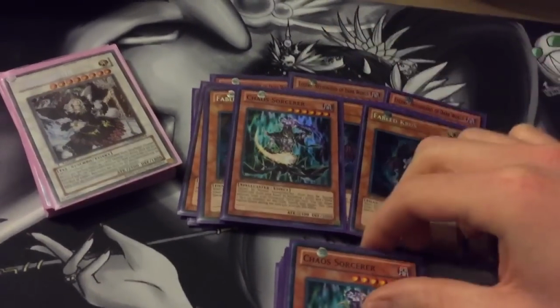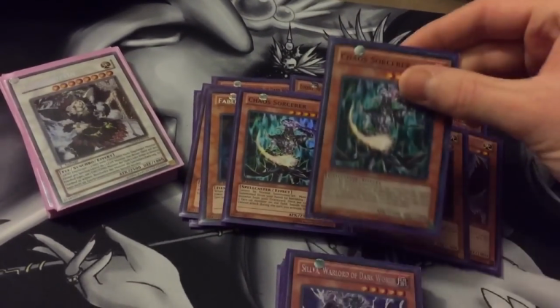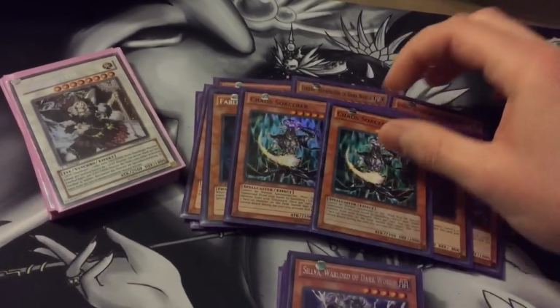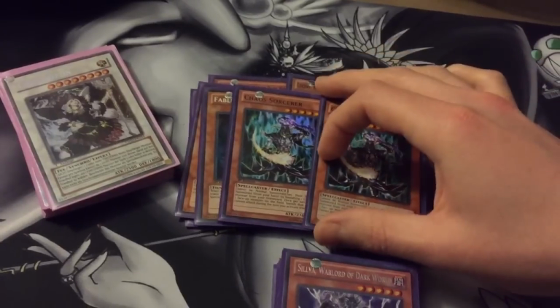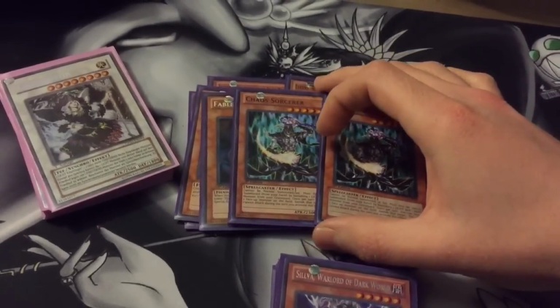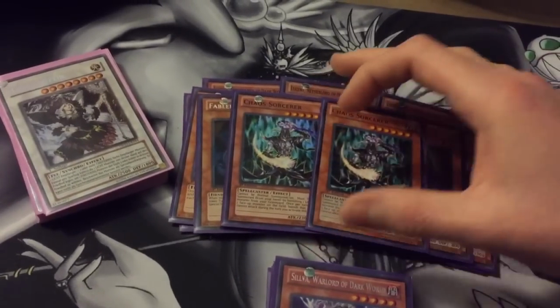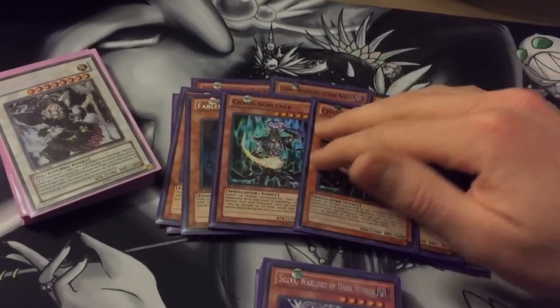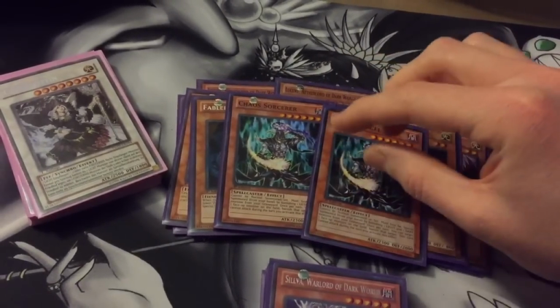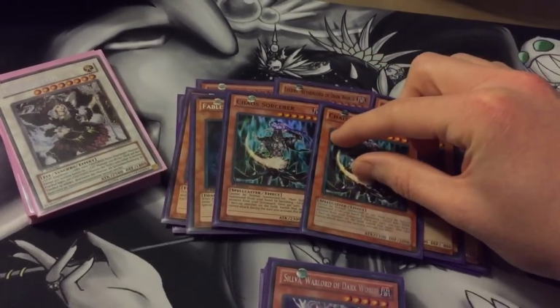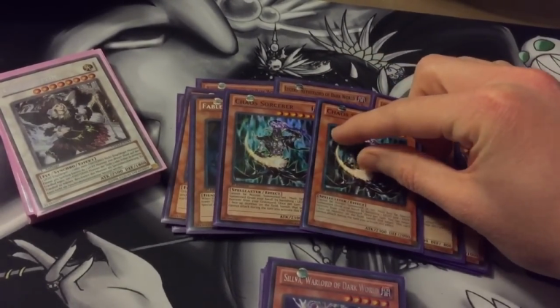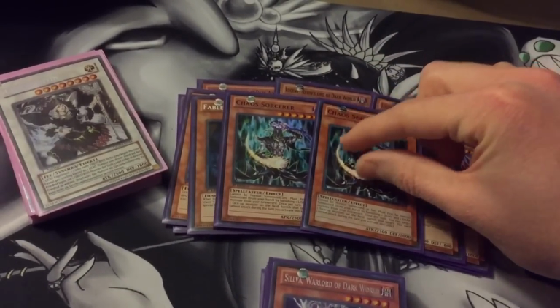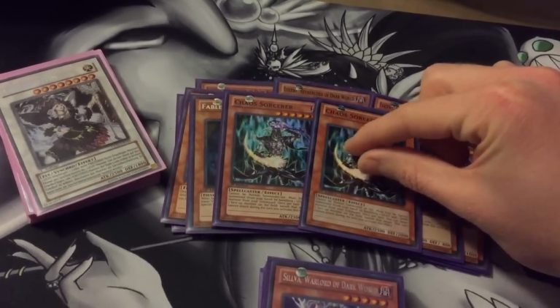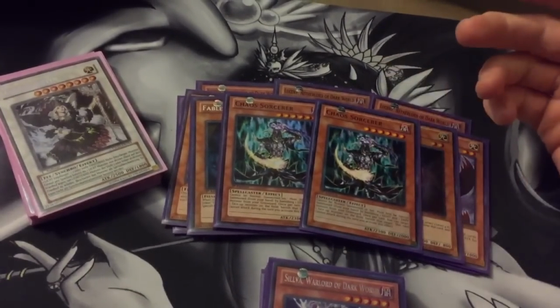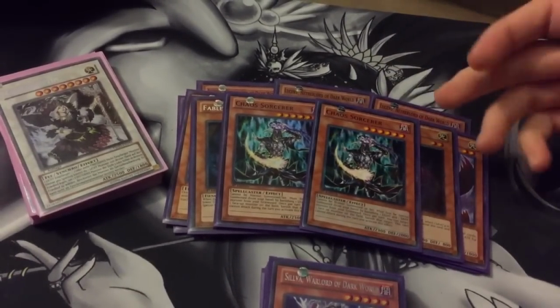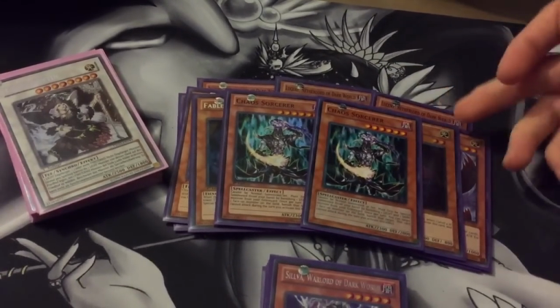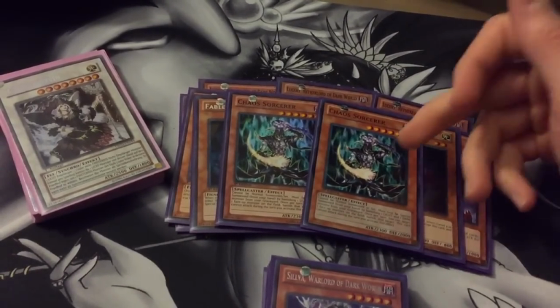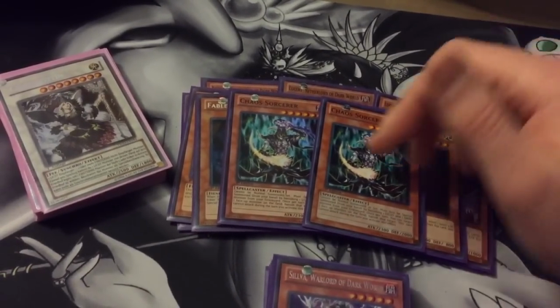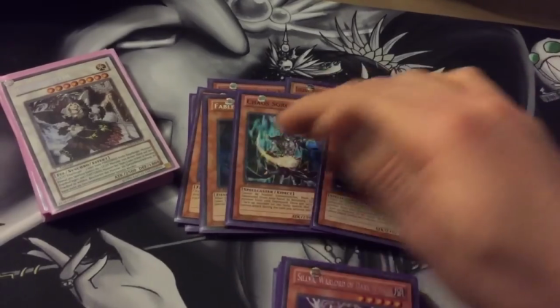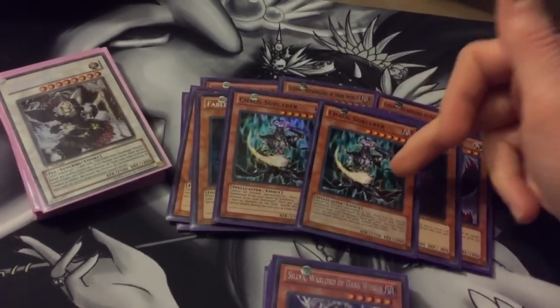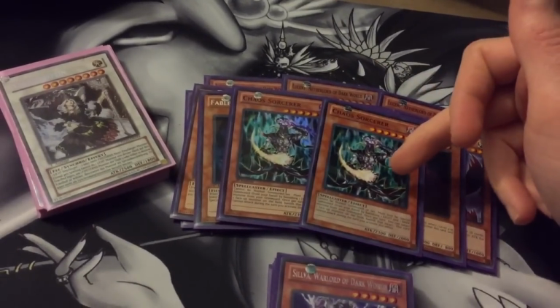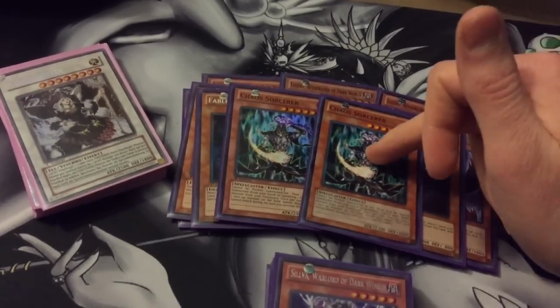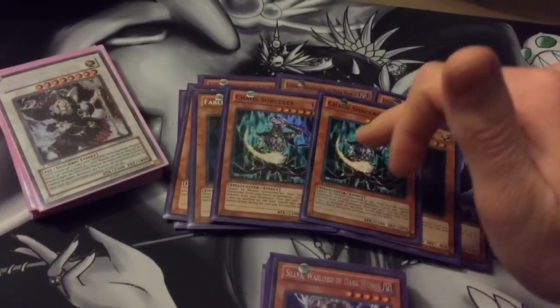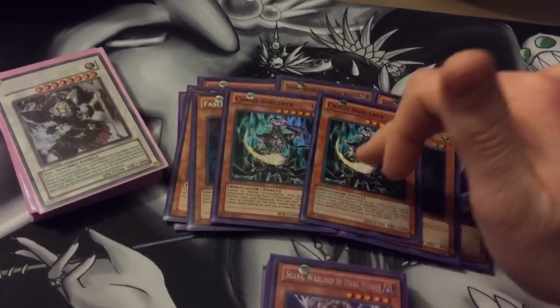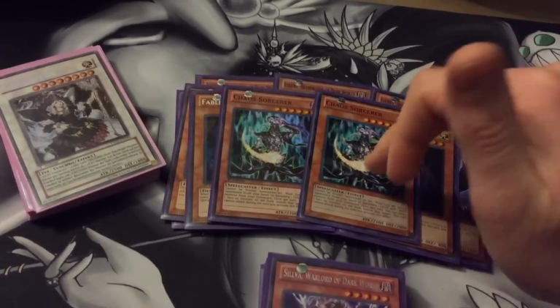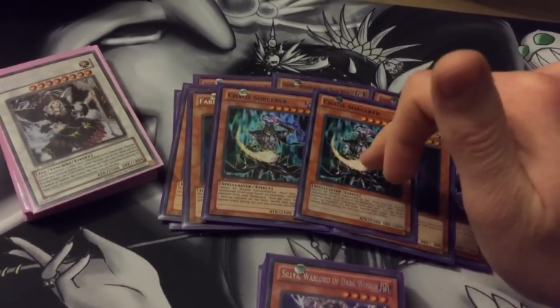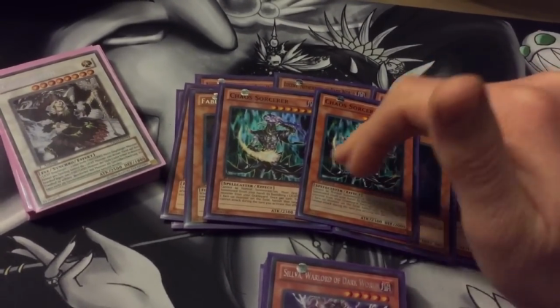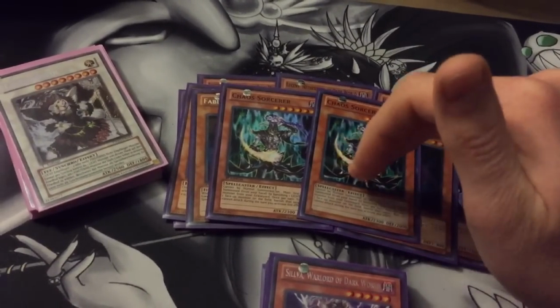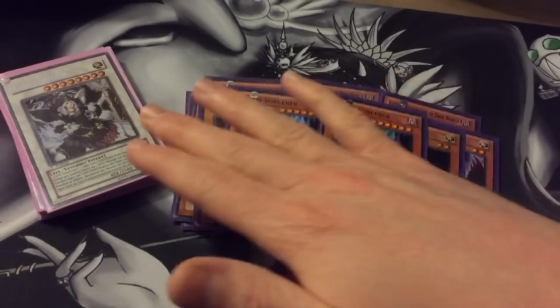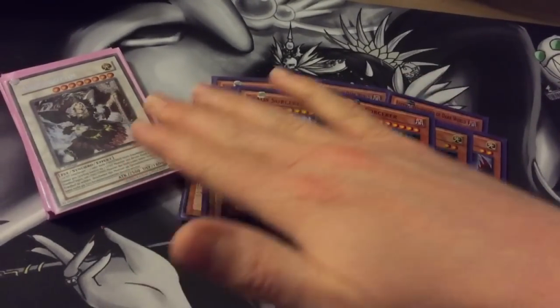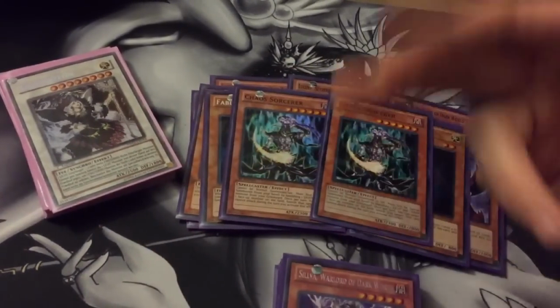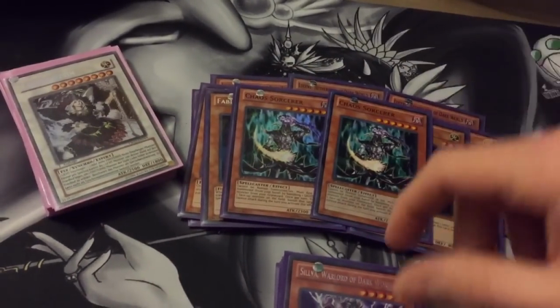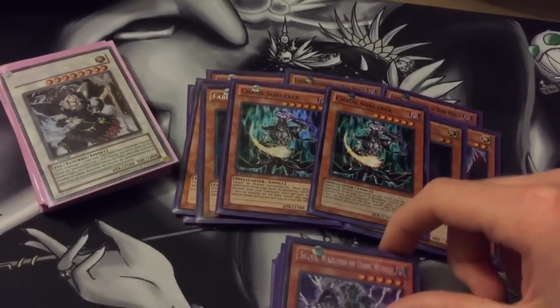Then two Chaos Sorcerer. Chaos Sorcerer is very good in this build just because there's lots of lights and darks, and he's semi-nomi, so after you successfully special summon him with his effect, you can use Chaos Goddess to pull him back out again.